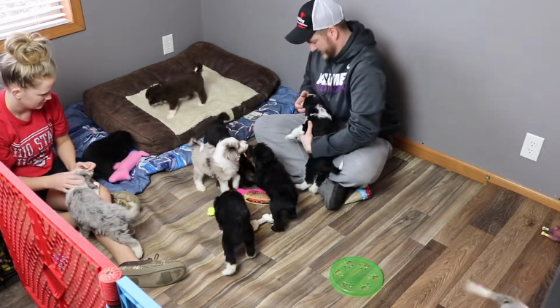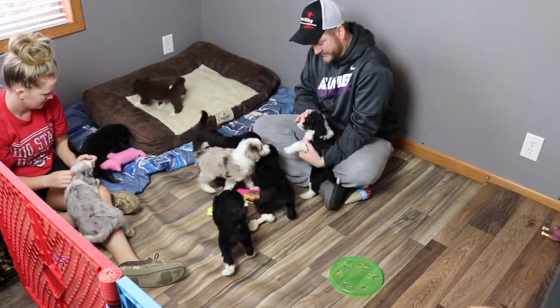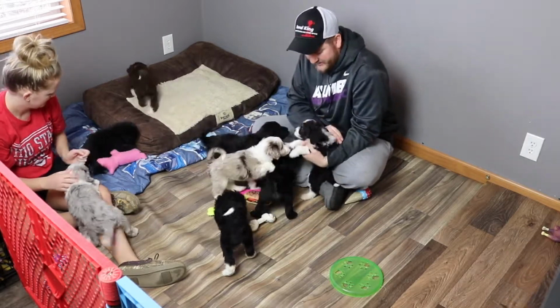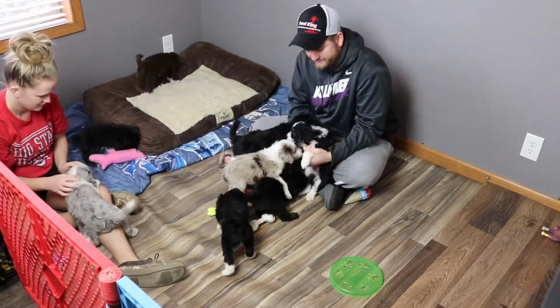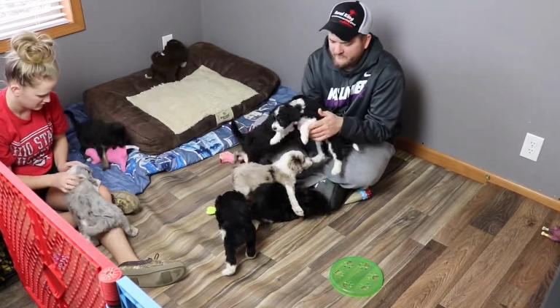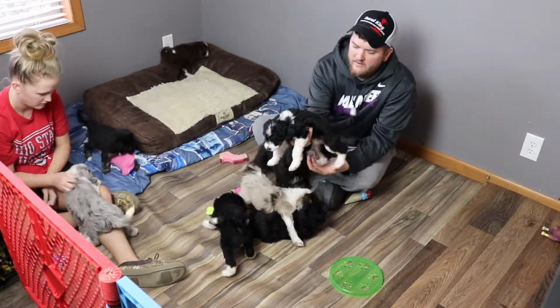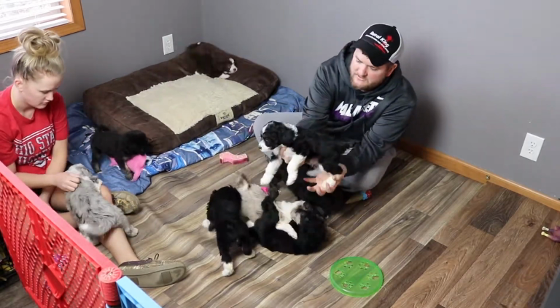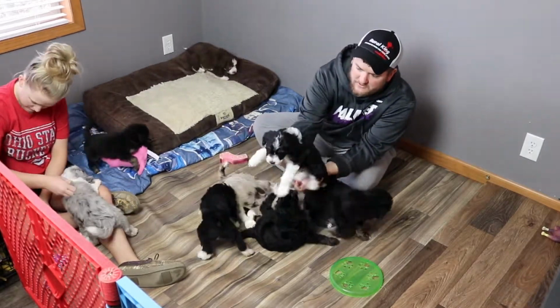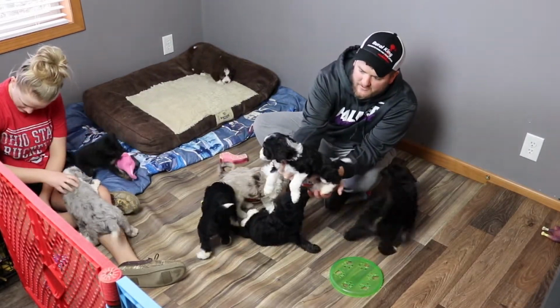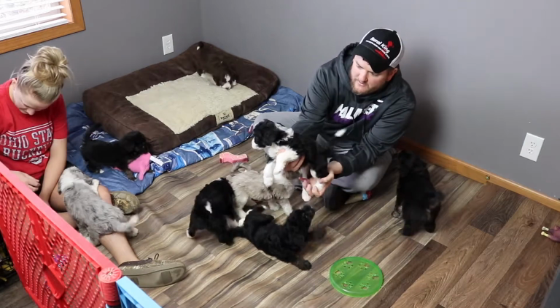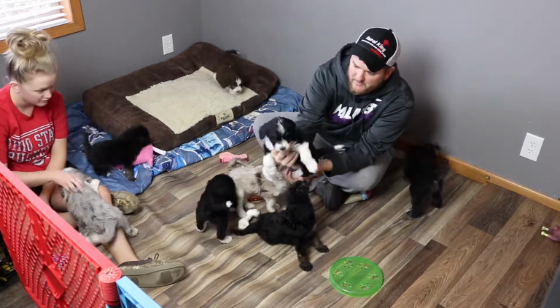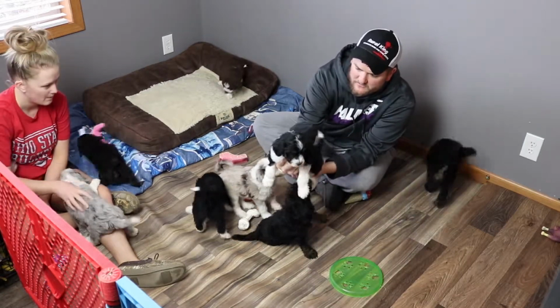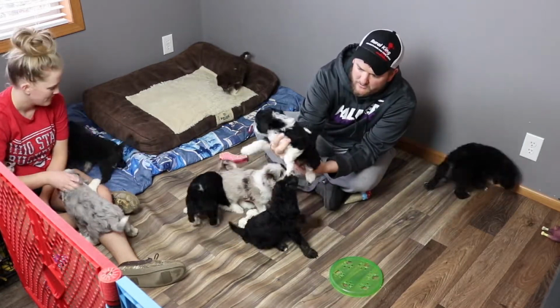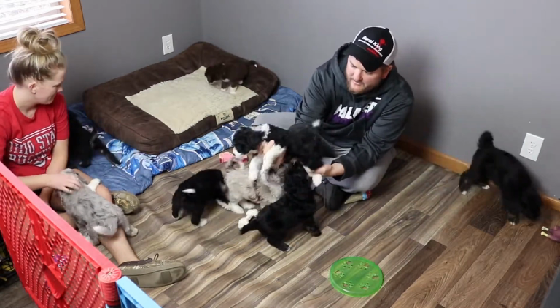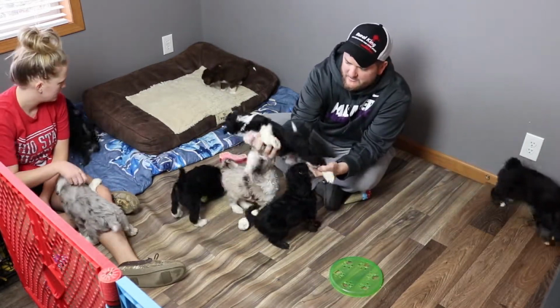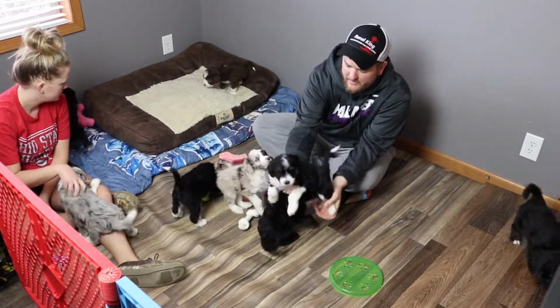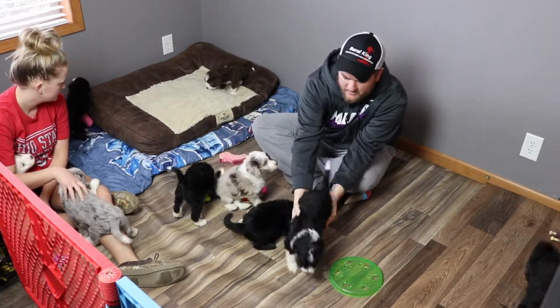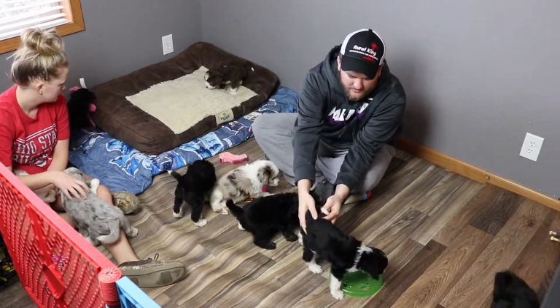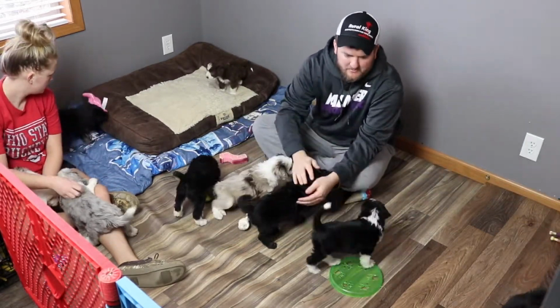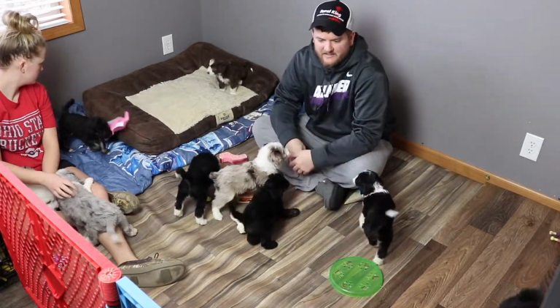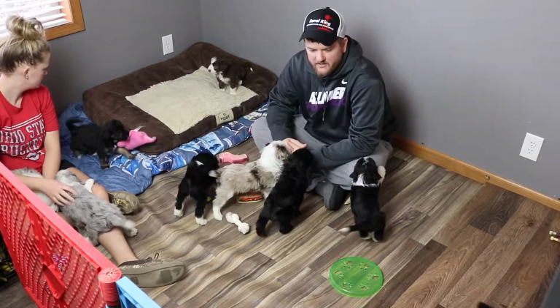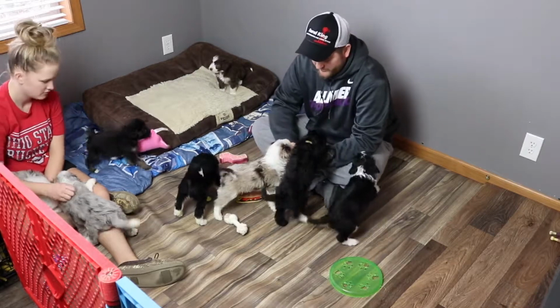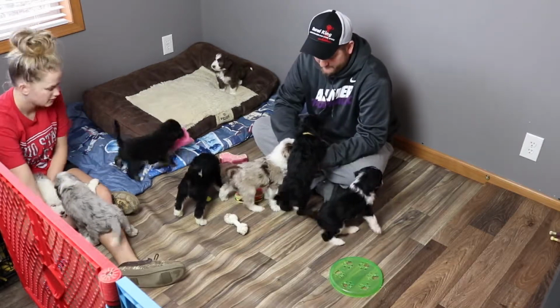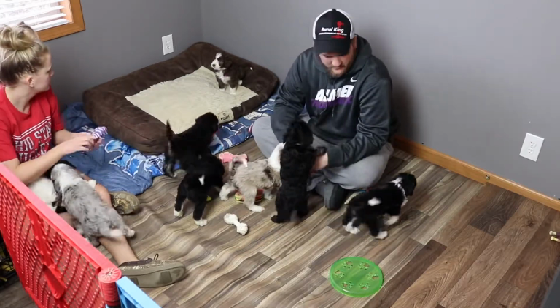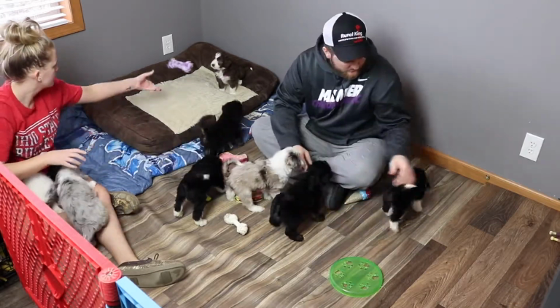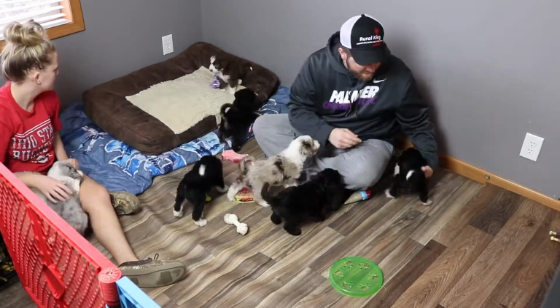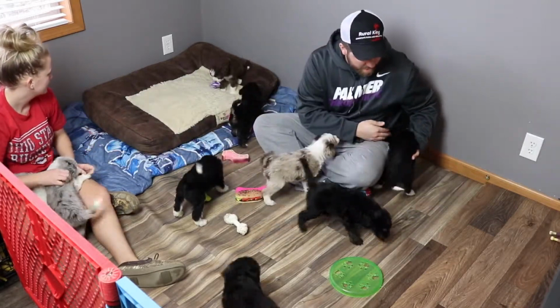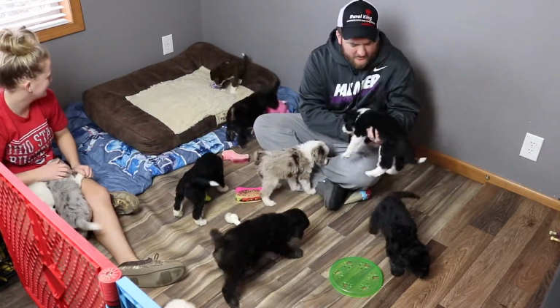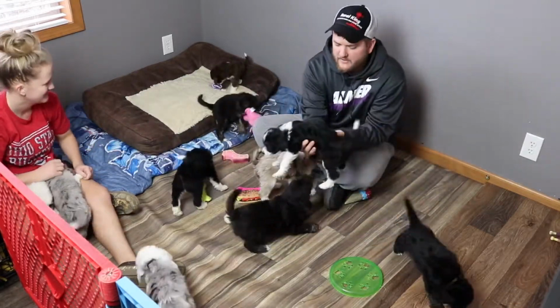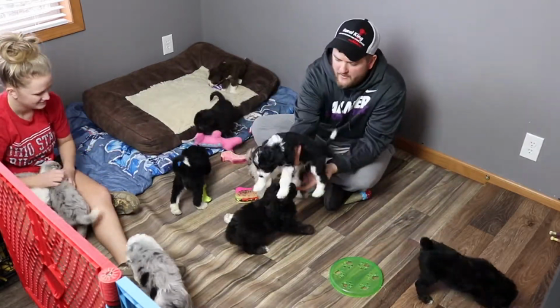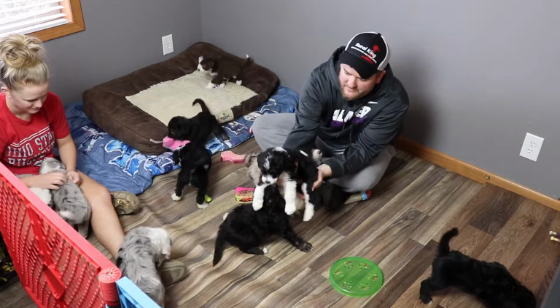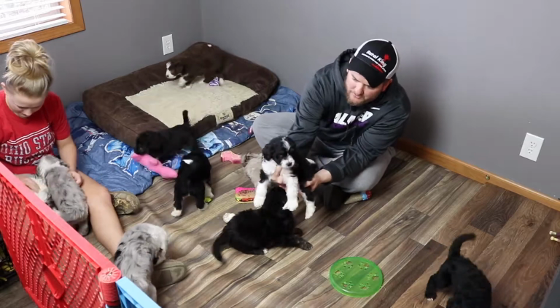Right here is Chance. Chance is doing good. He's probably our most vocal boy right now. He likes to run around — he's been the most active in the whole litter. He likes to be down and play.